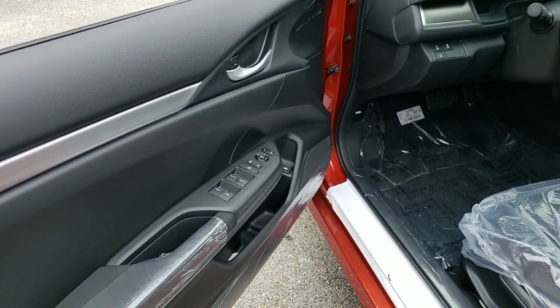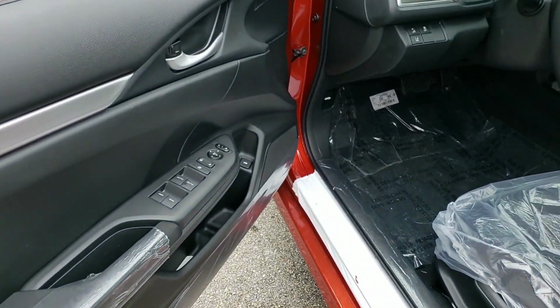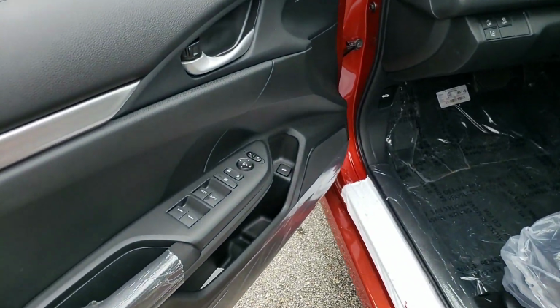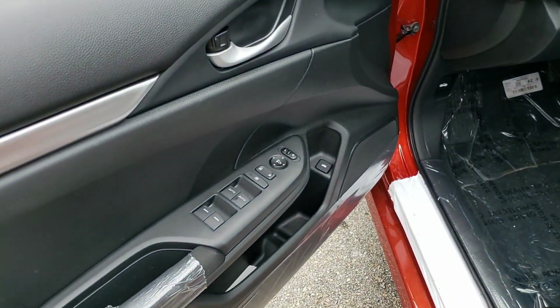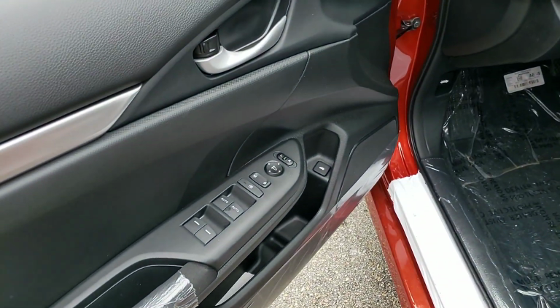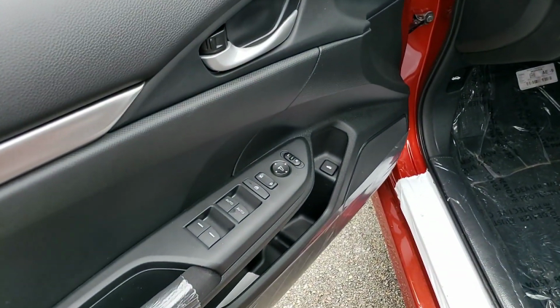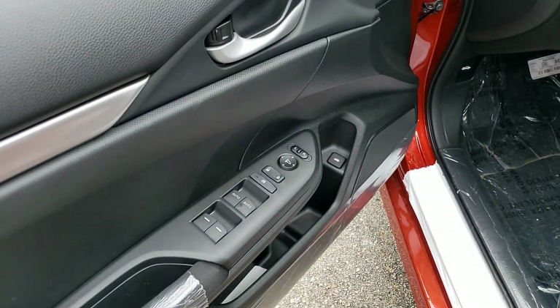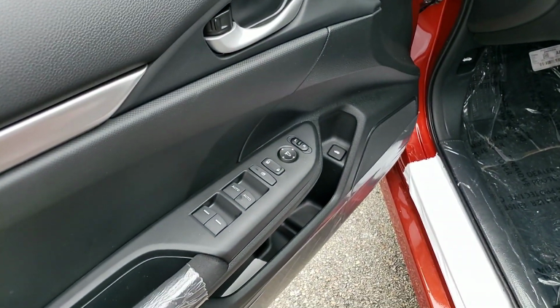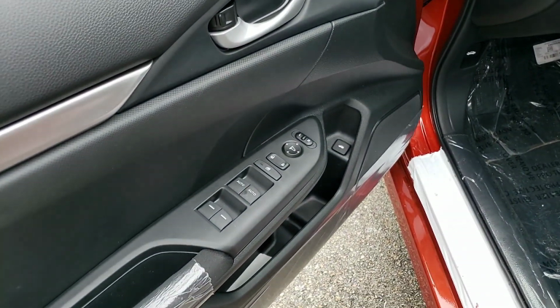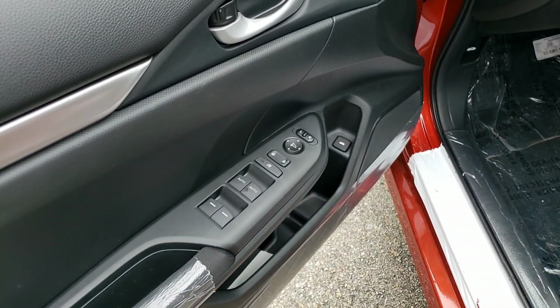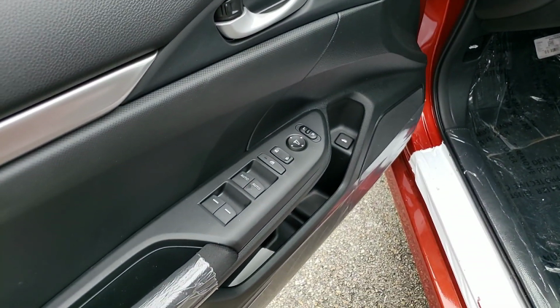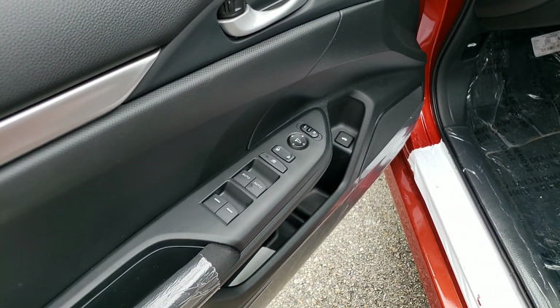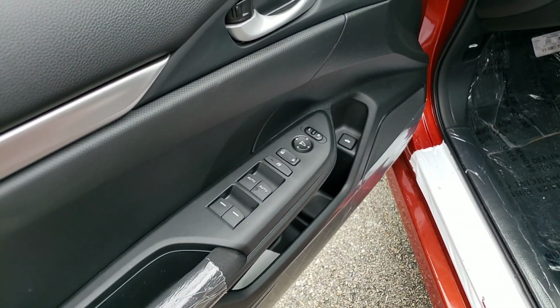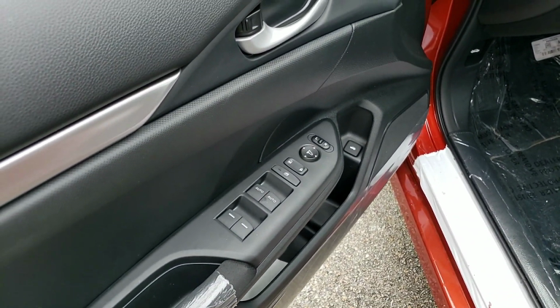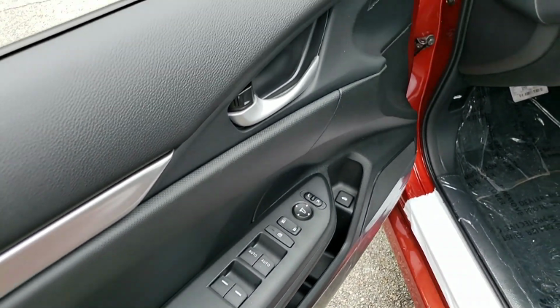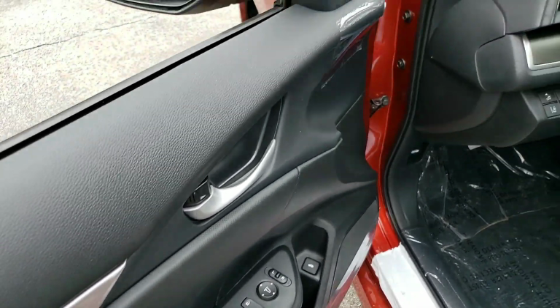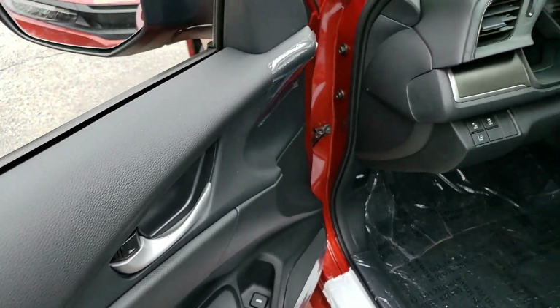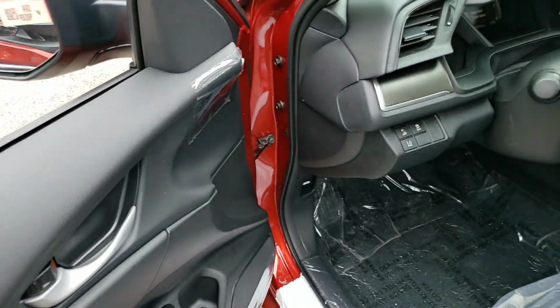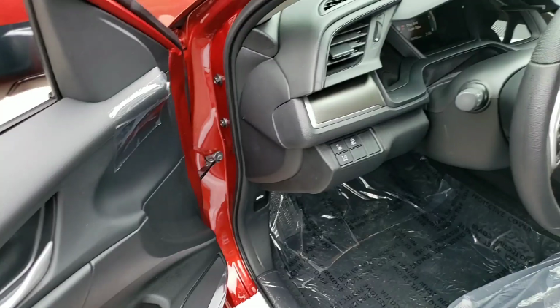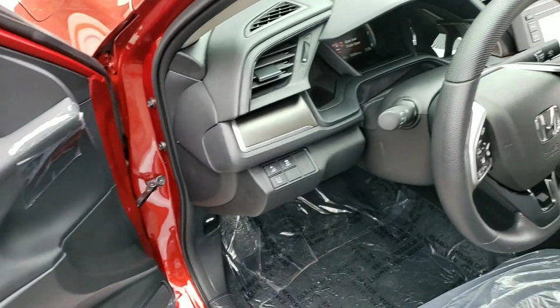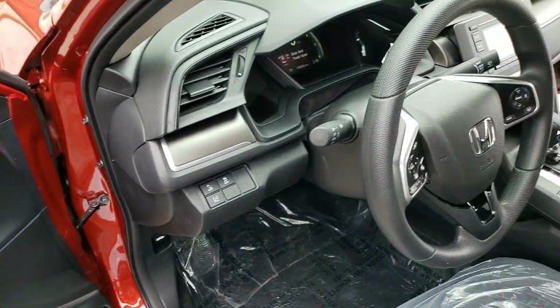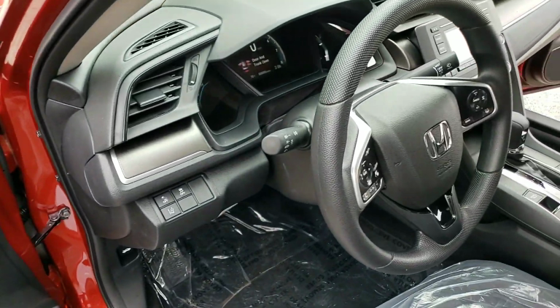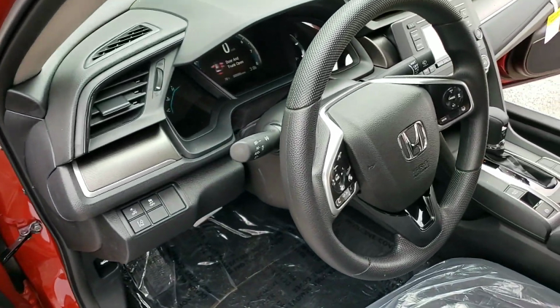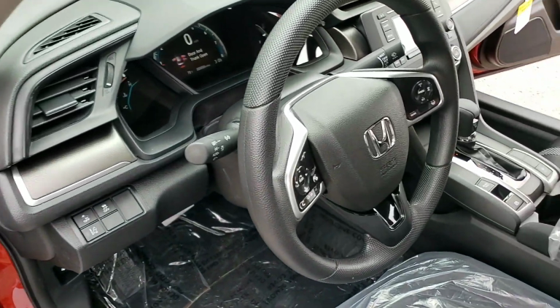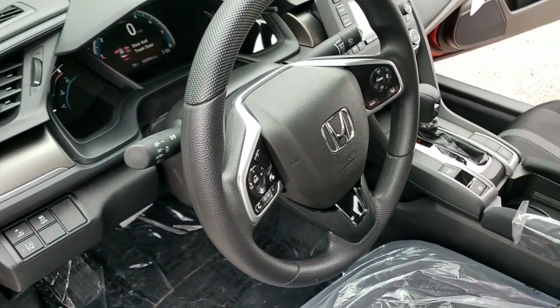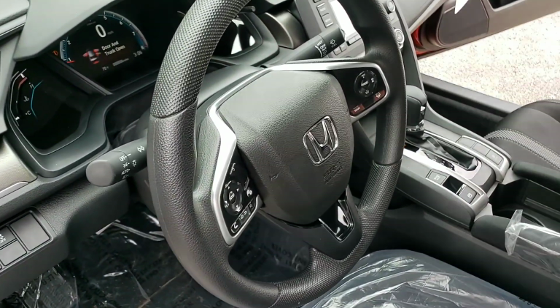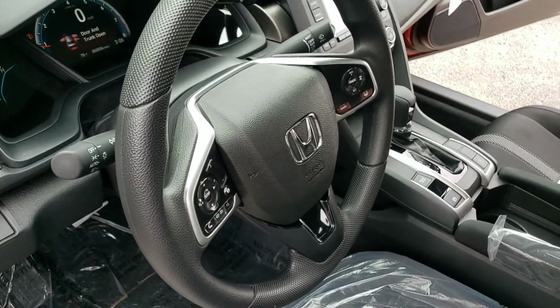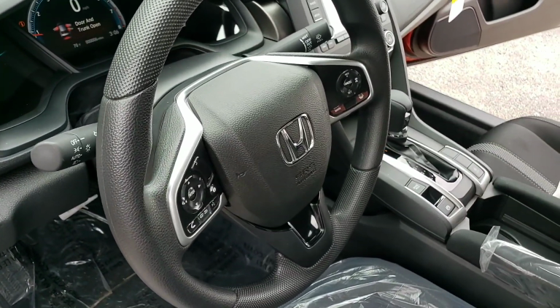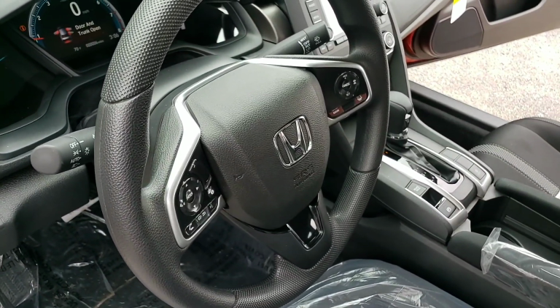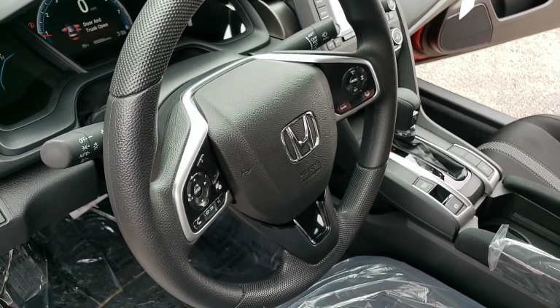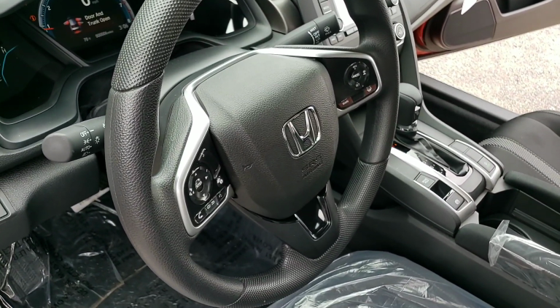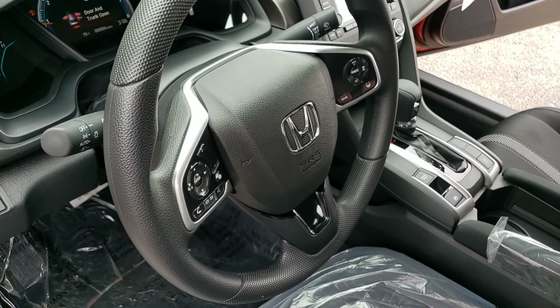You're going to have power windows, power door locks, and a power mirror. Bluetooth compatible — make and take phone calls with ease from your steering wheel.